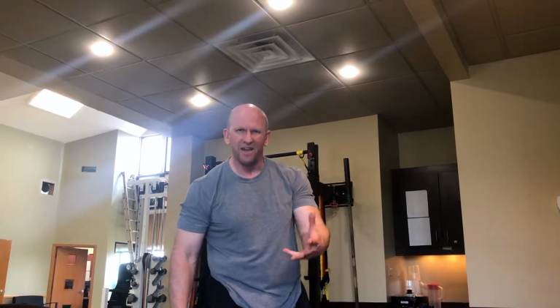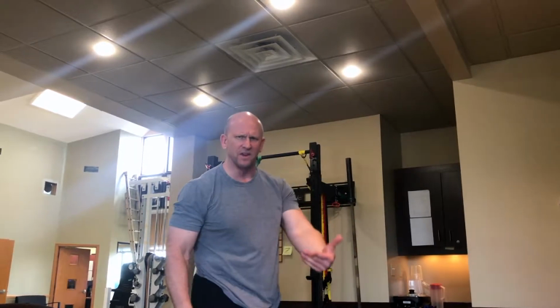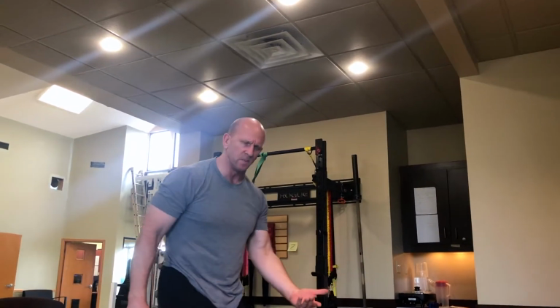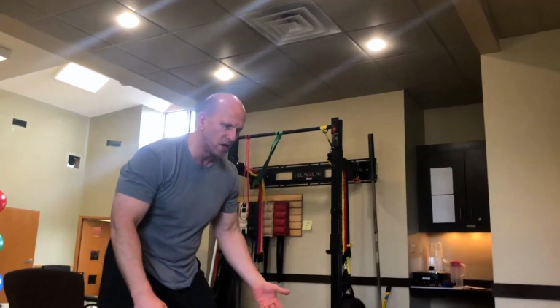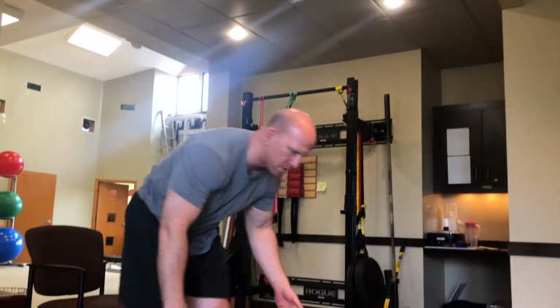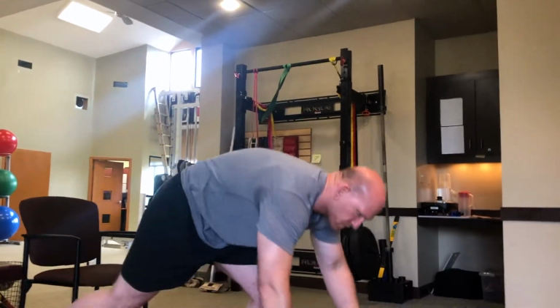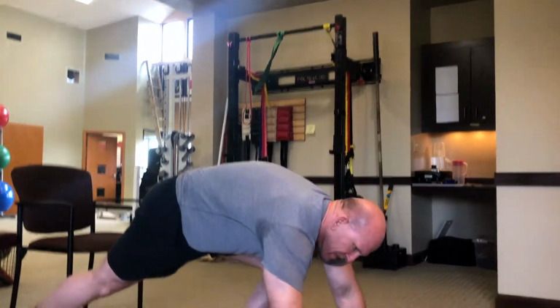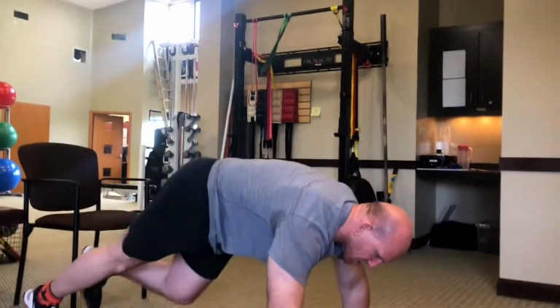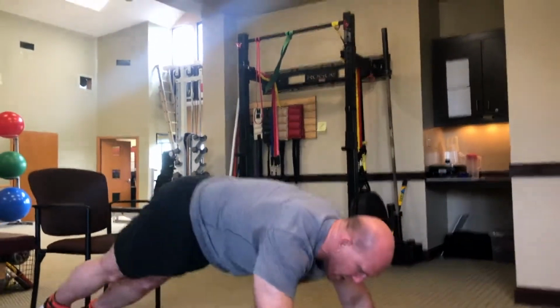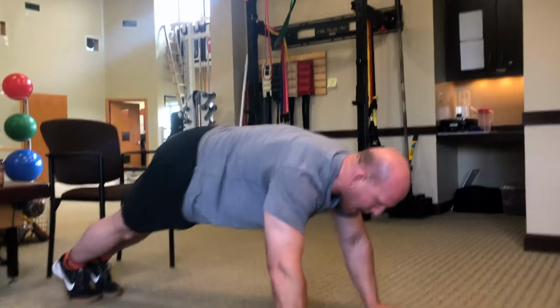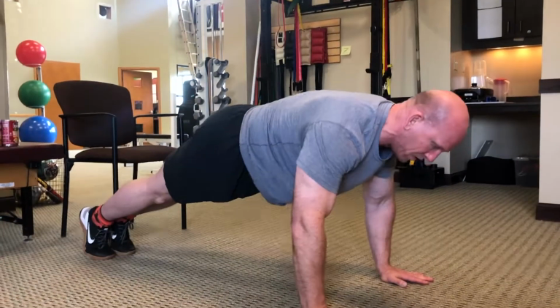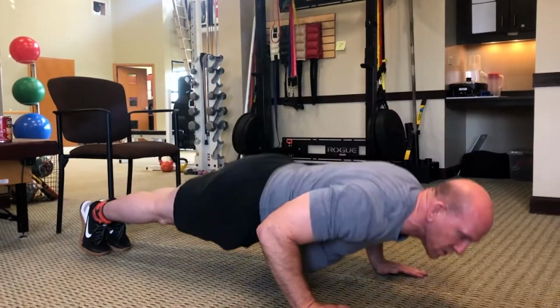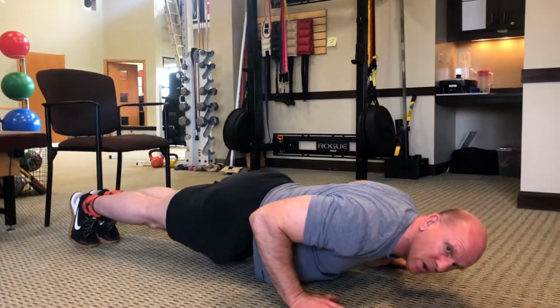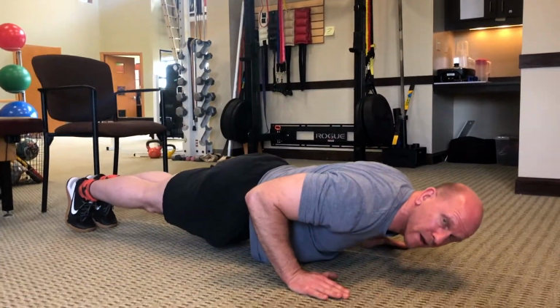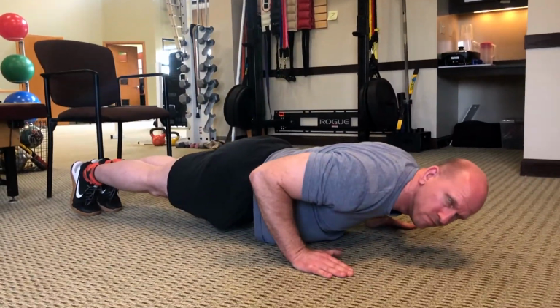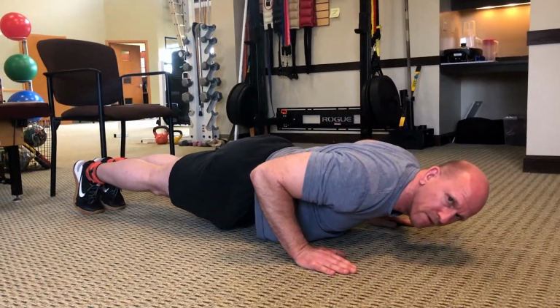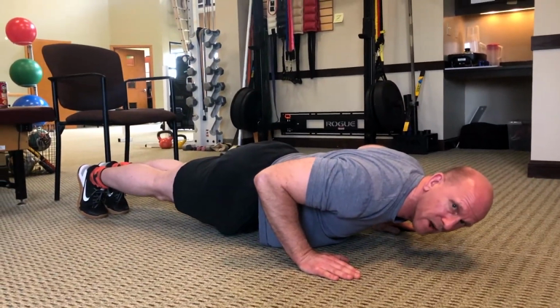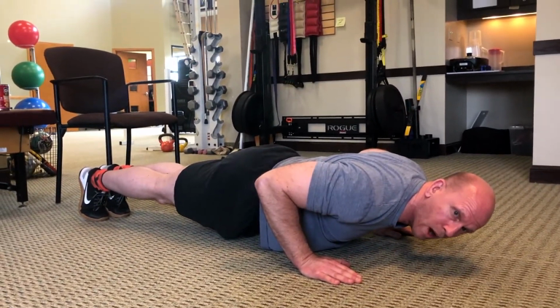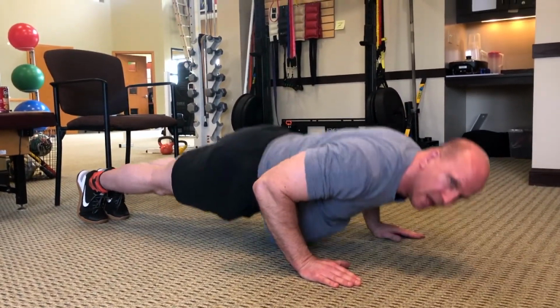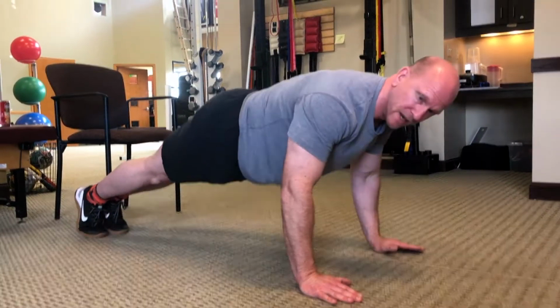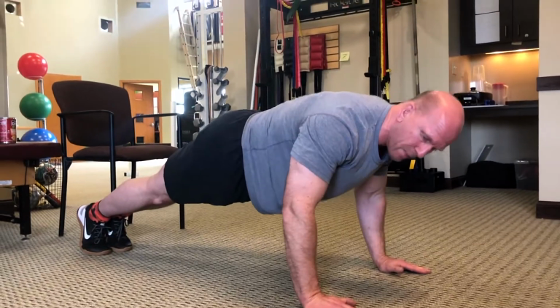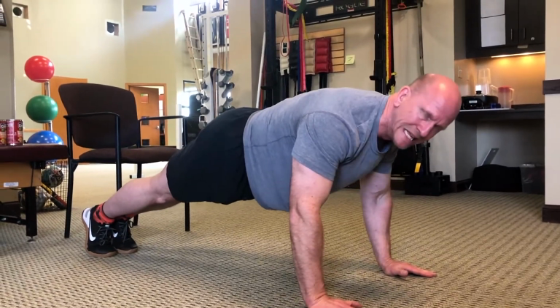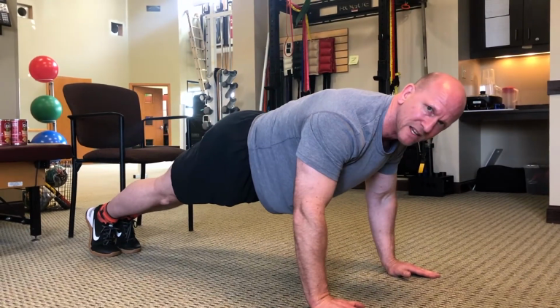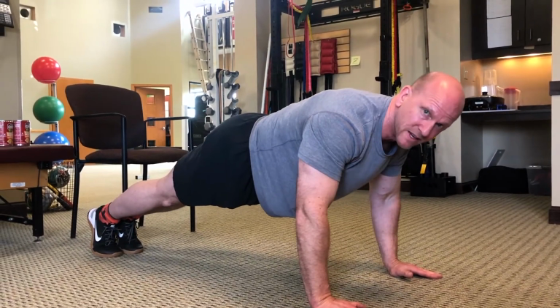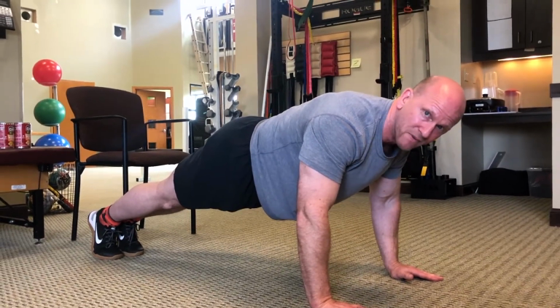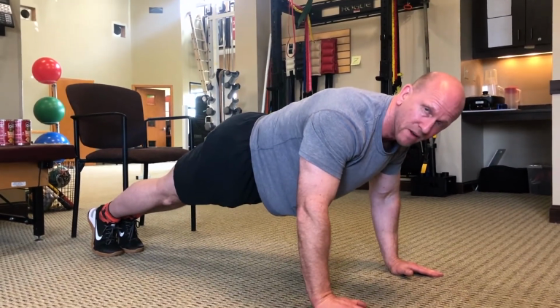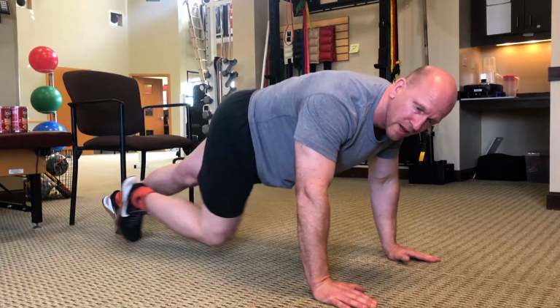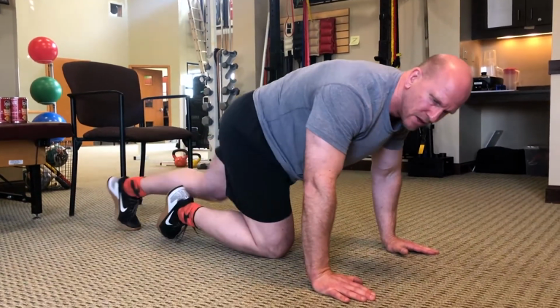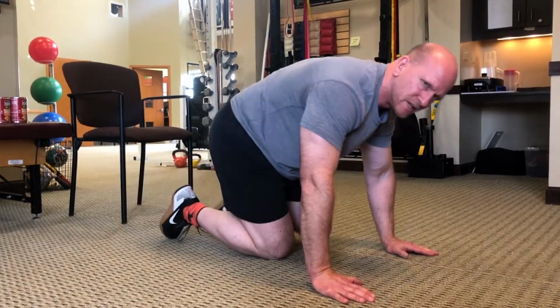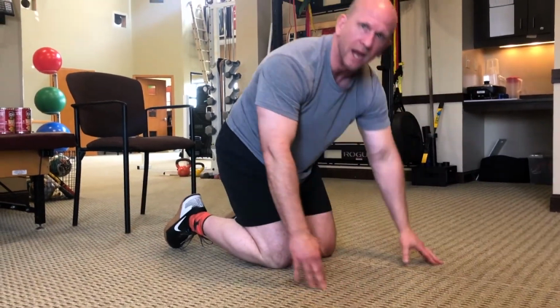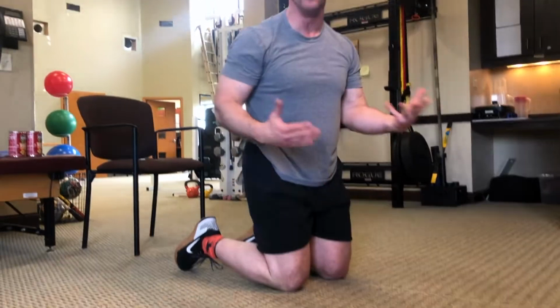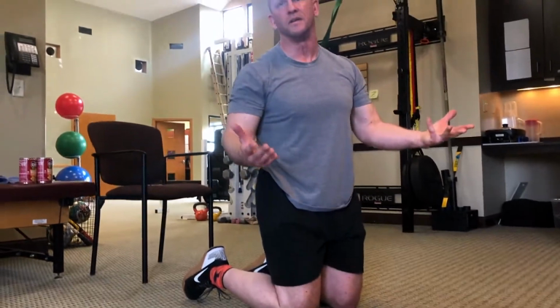Another thing you can do with a basic push-up is hold it at the bottom — hold for a five count. Then as you bring it up, squeeze at the top for a five count. Those are just other ways to increase your intensity.